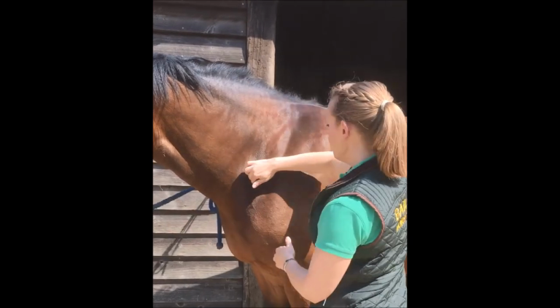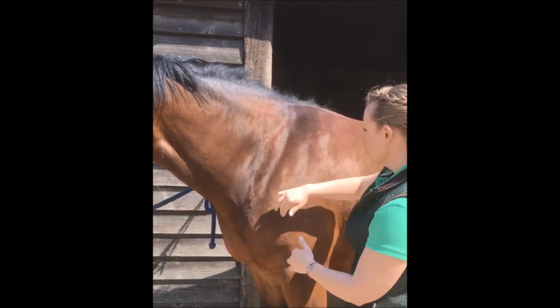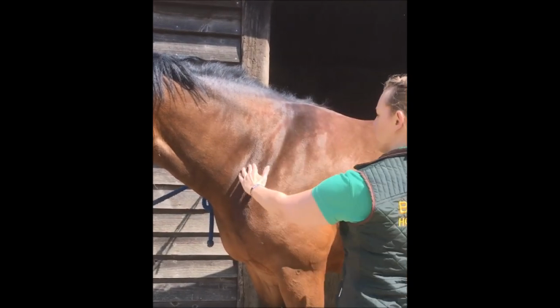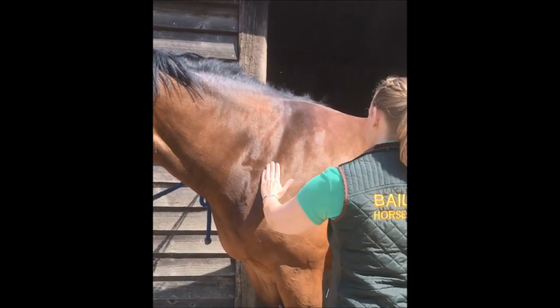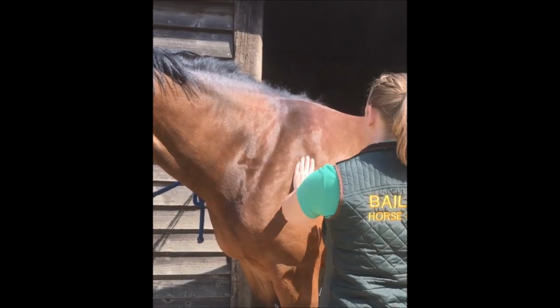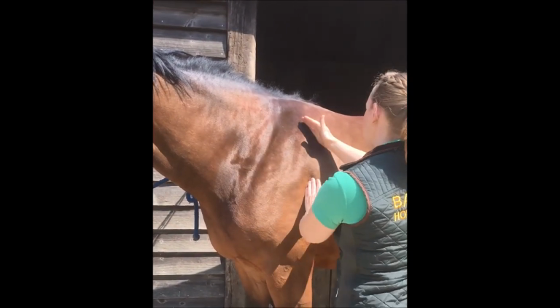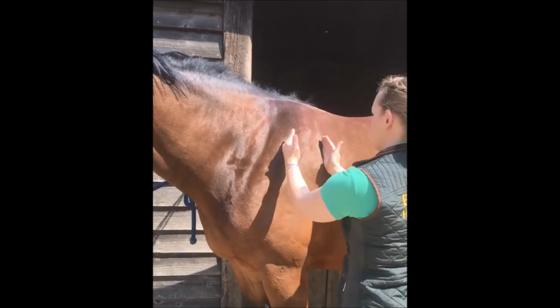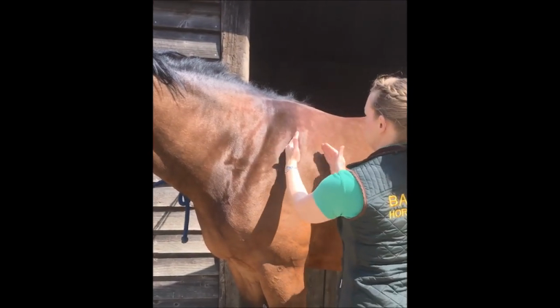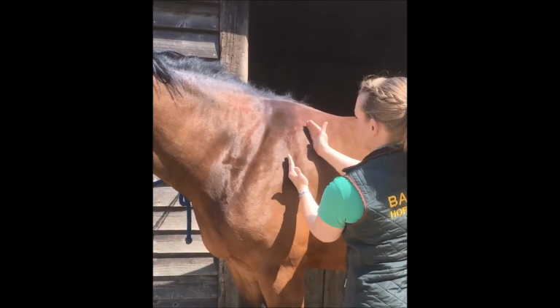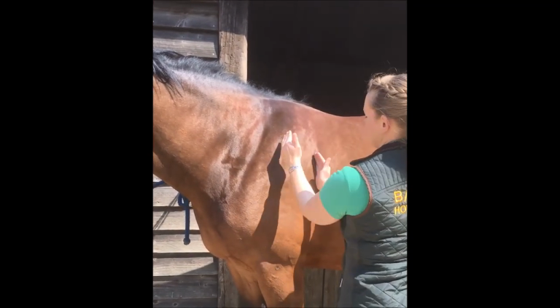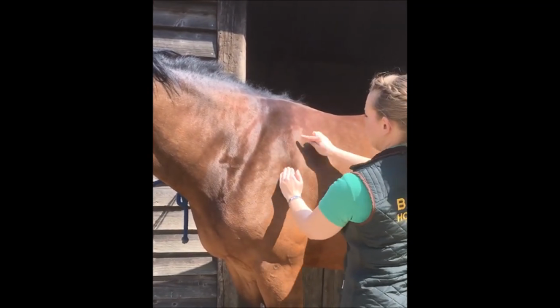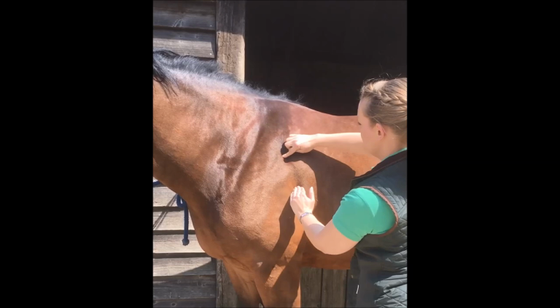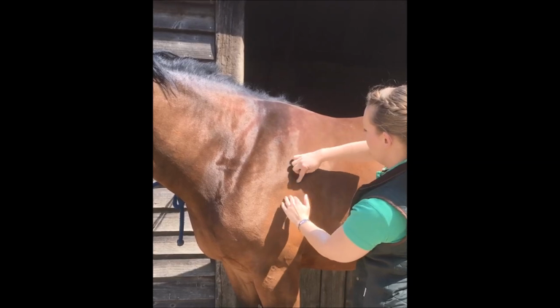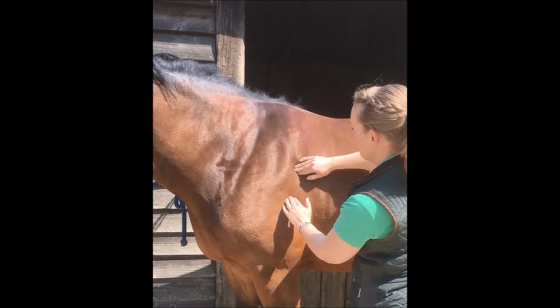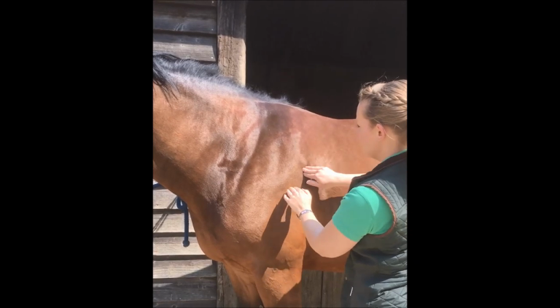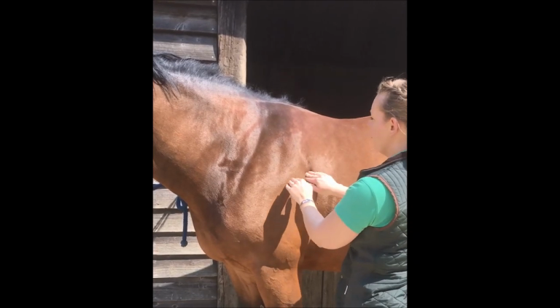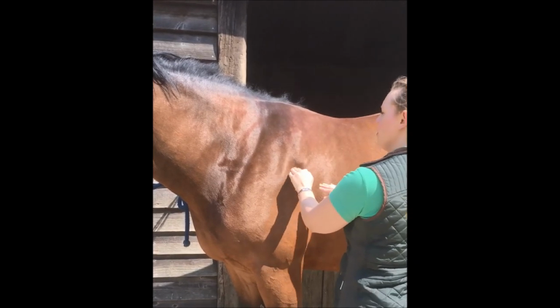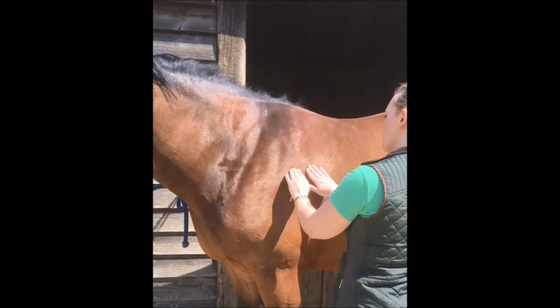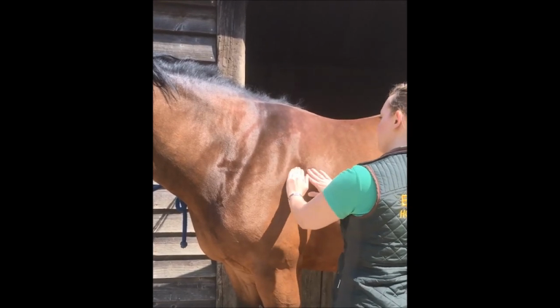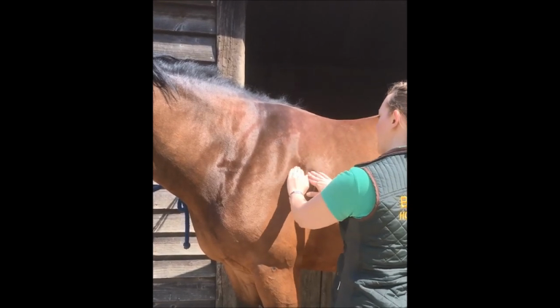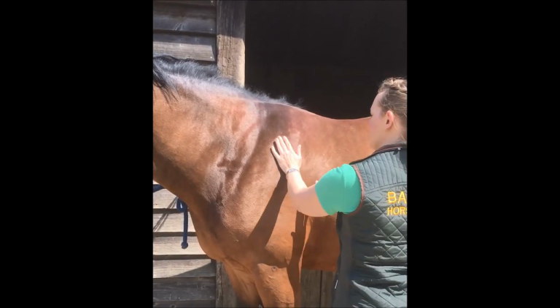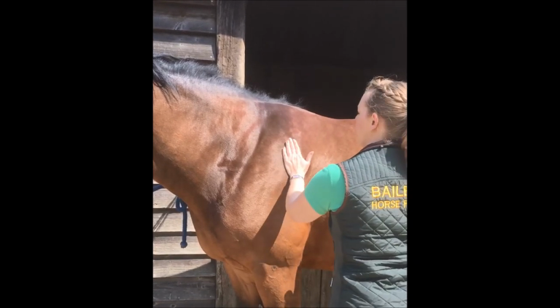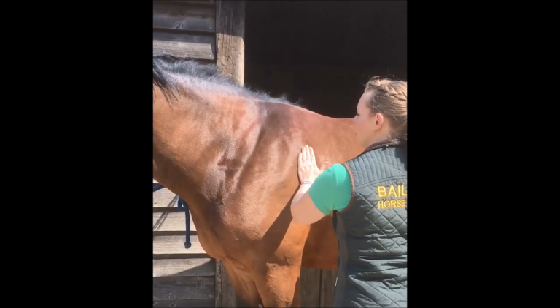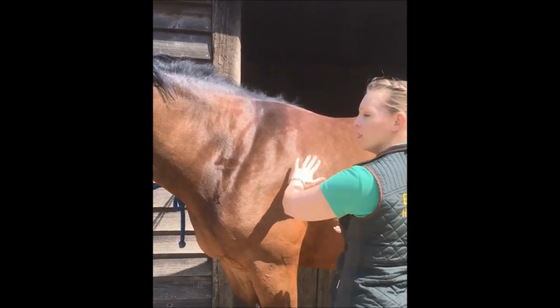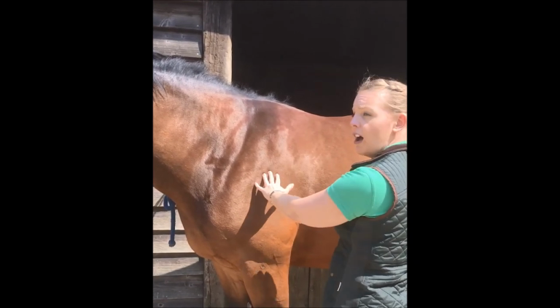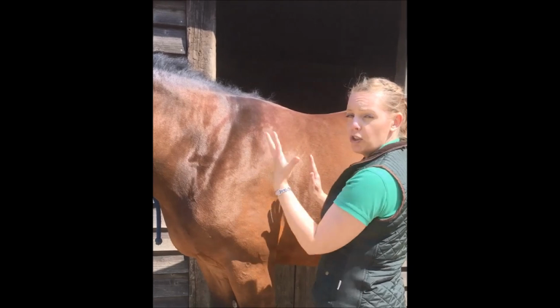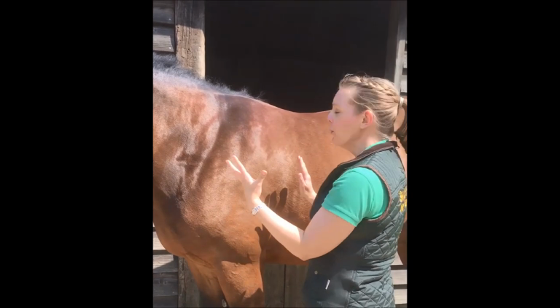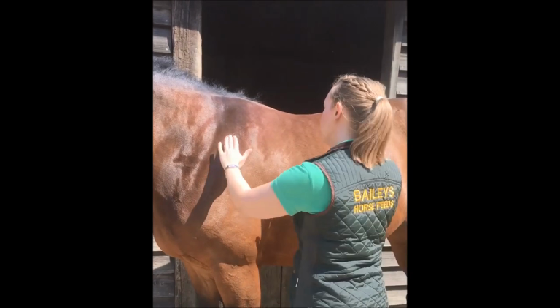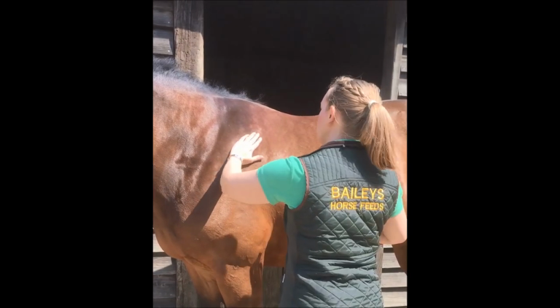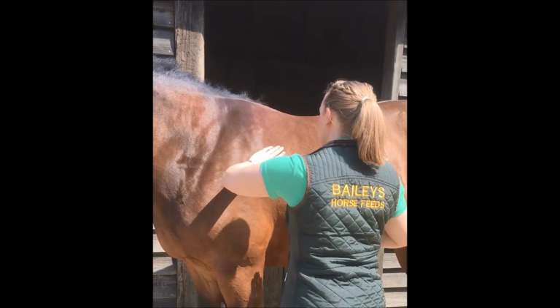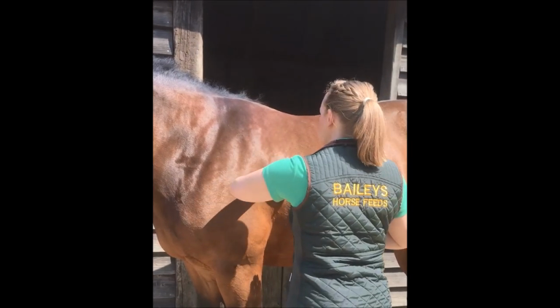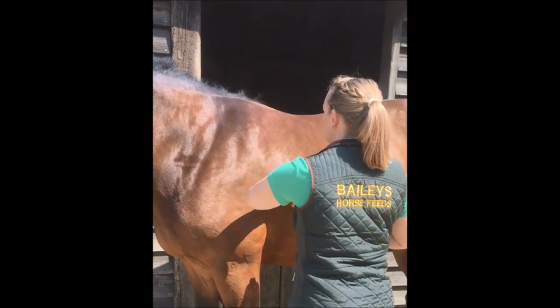Moving into the shoulder area, she's starting to get fat deposits here. When I move it with my hands, it's soft — not hard, firm, or toned, which is what I'm really looking for.